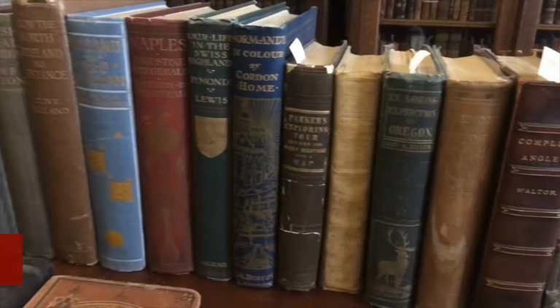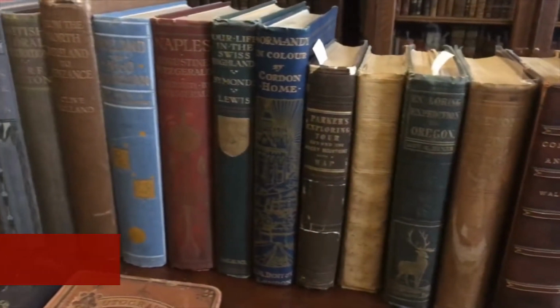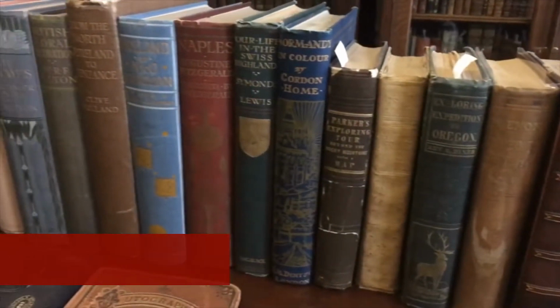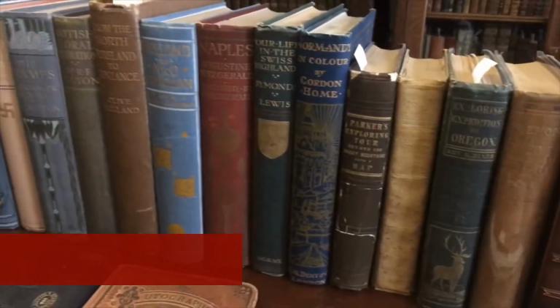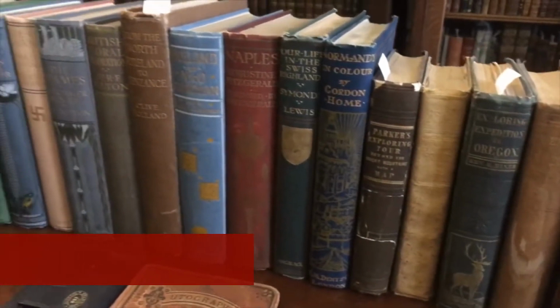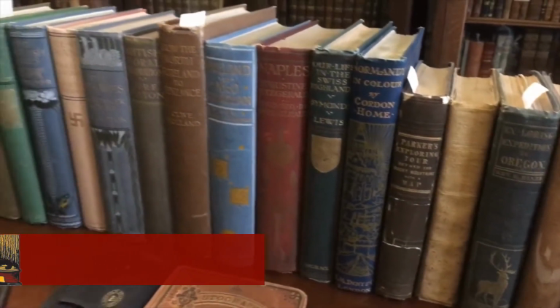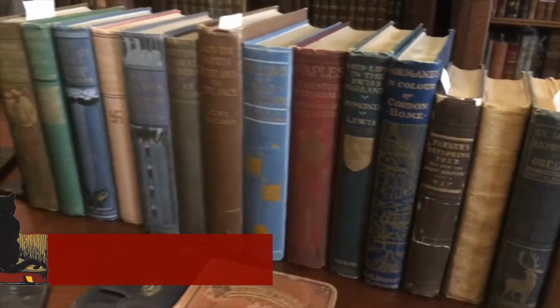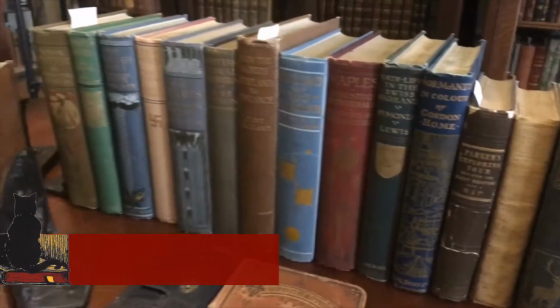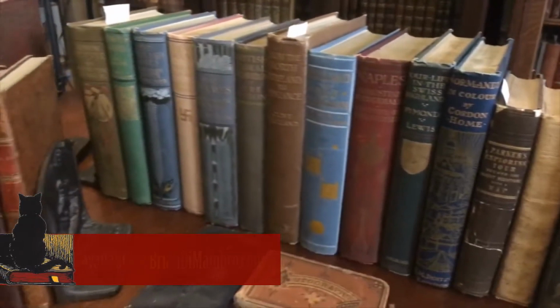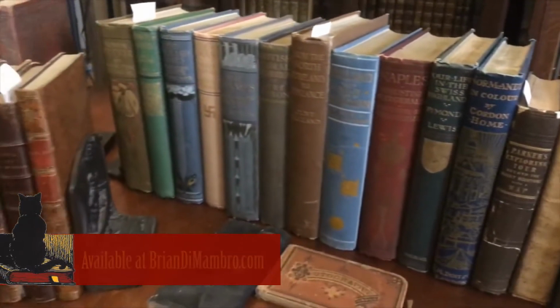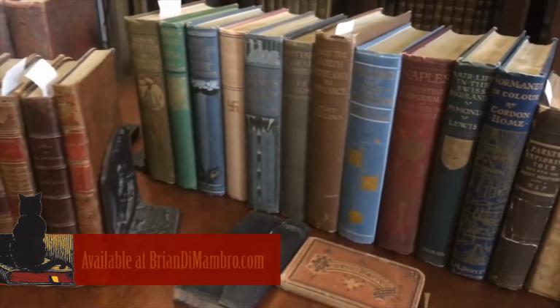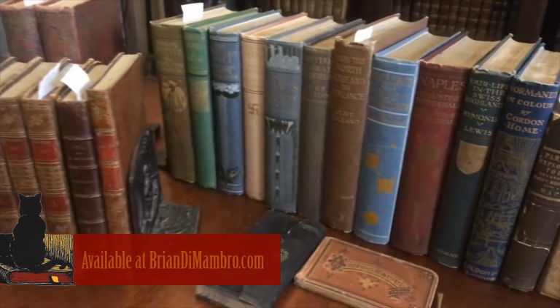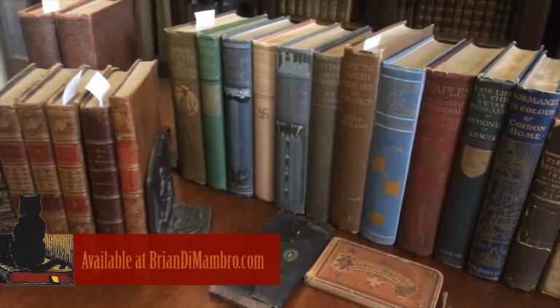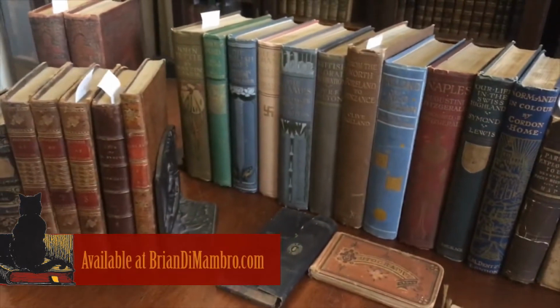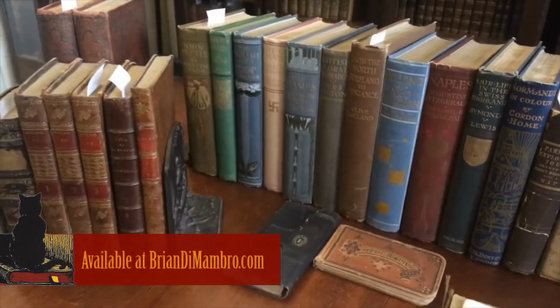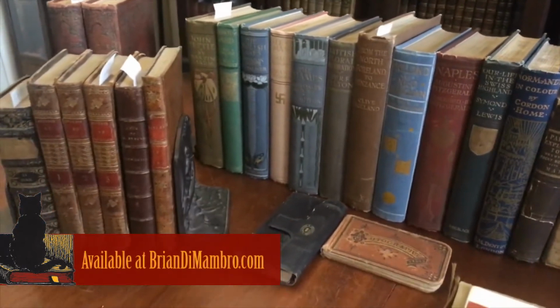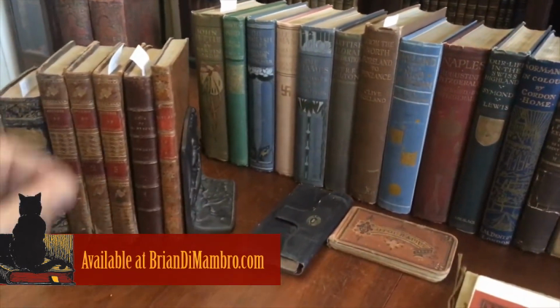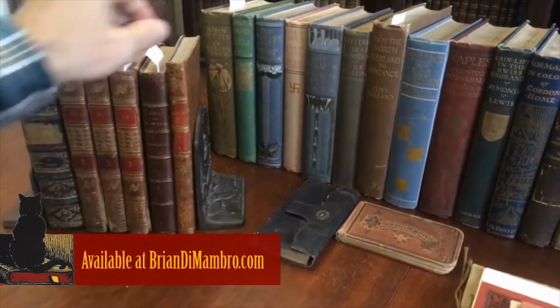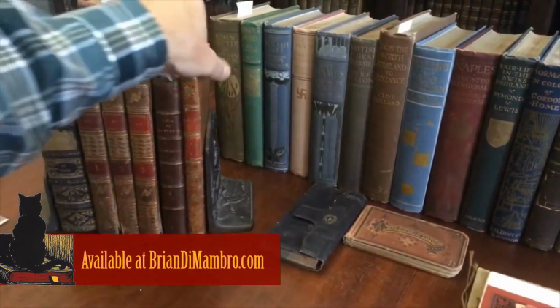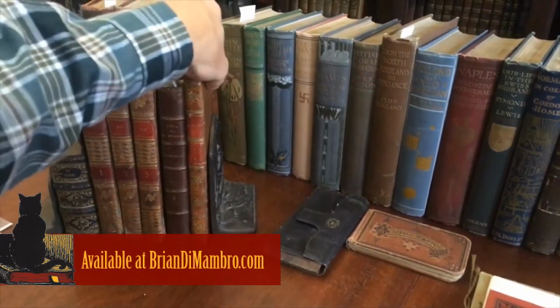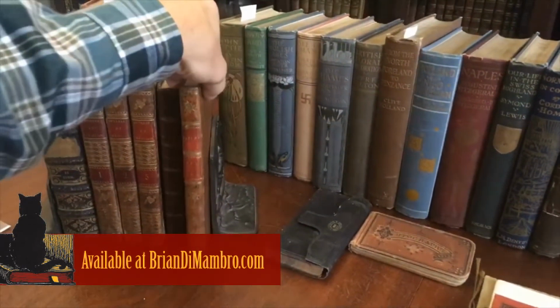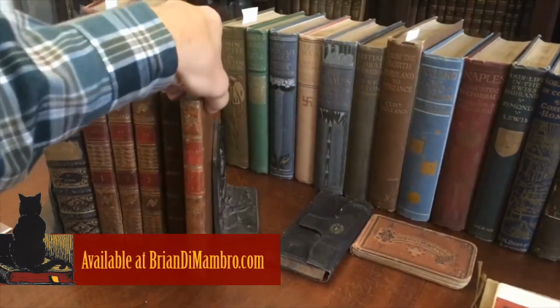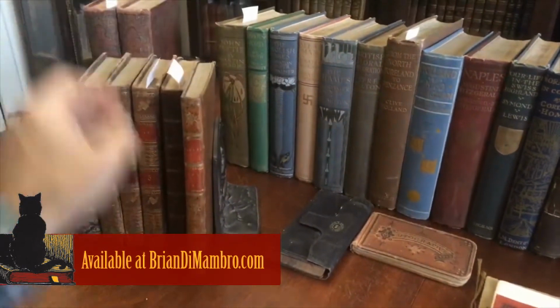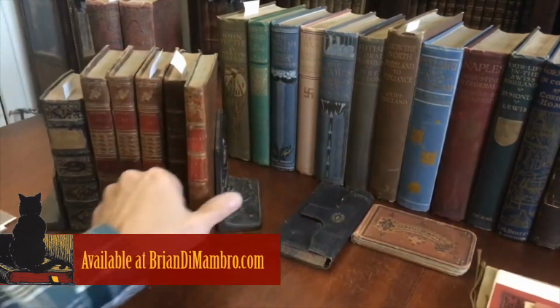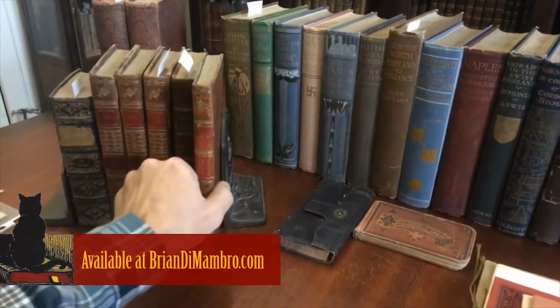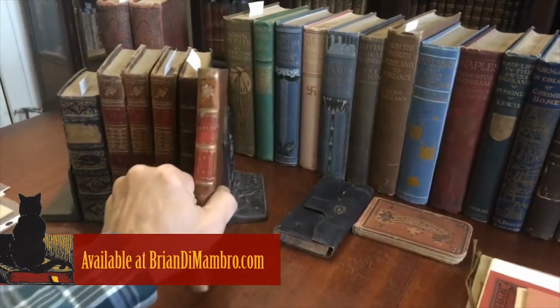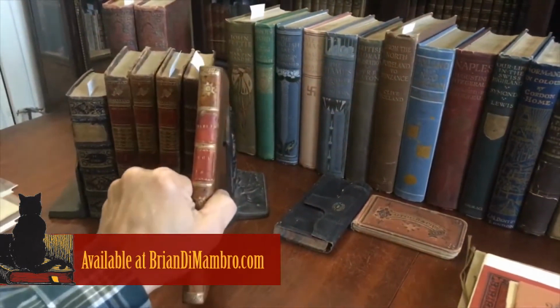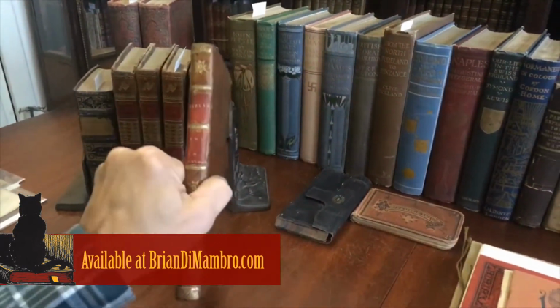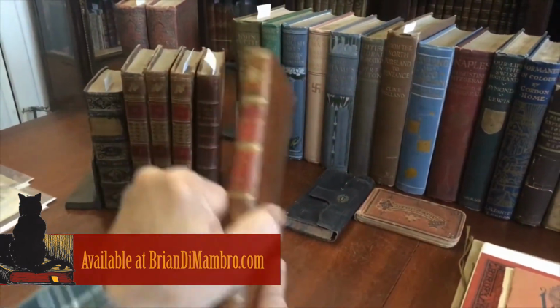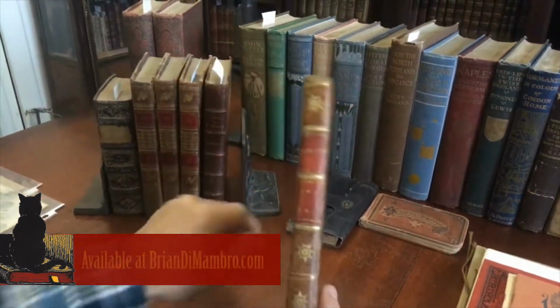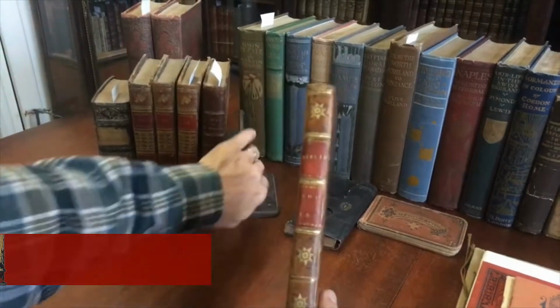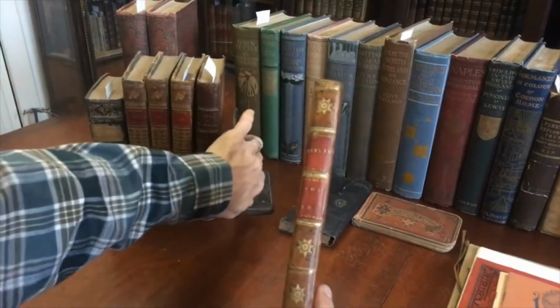Brian here with you. We're going to now take a look at a scarce and very pleasing book right here with a great title called The Babbler.